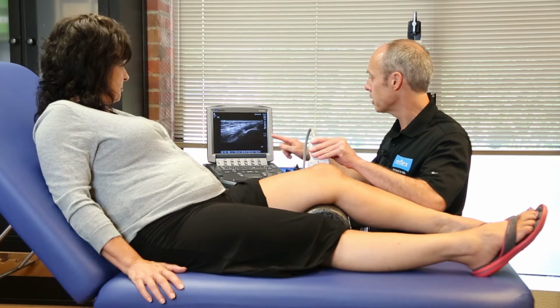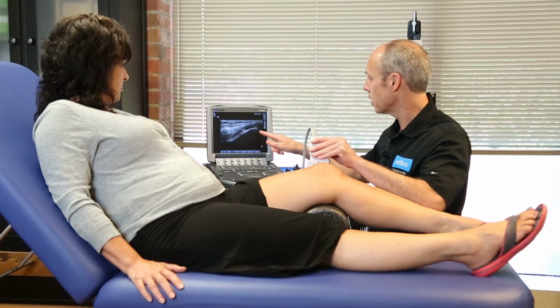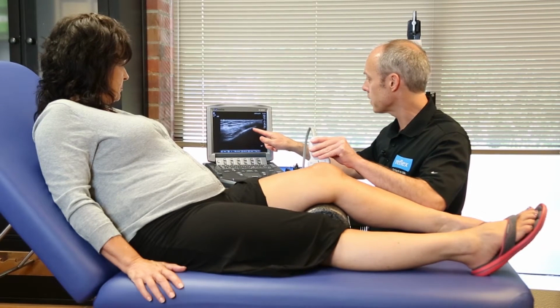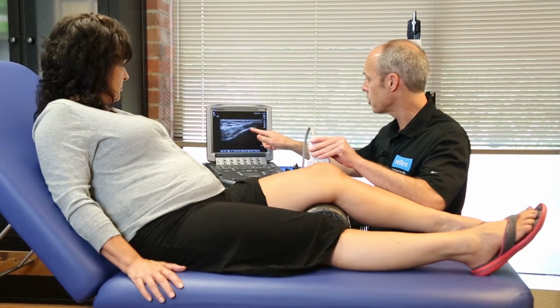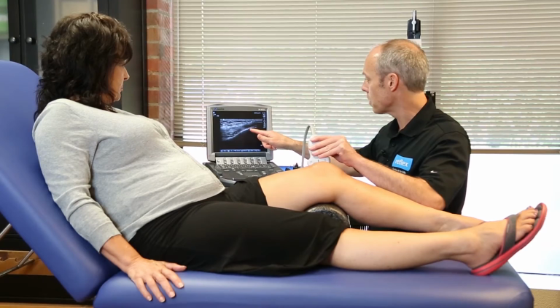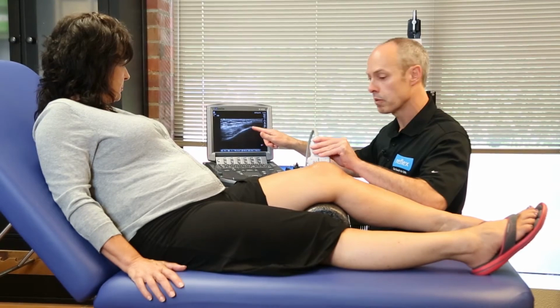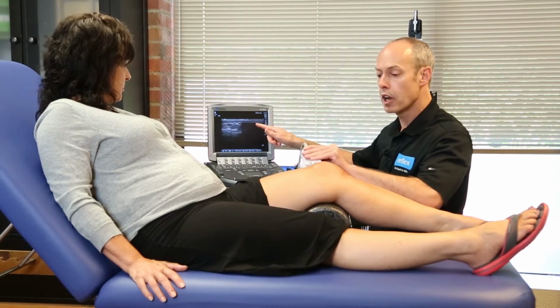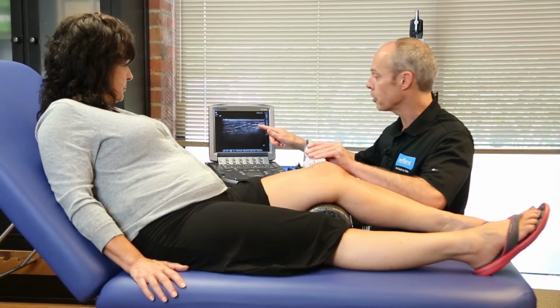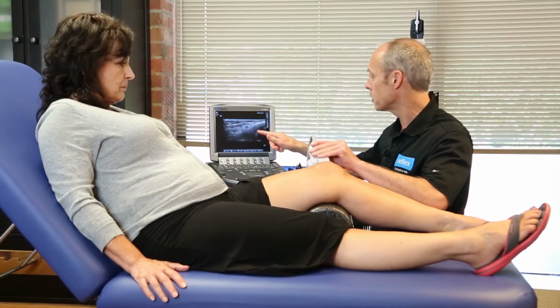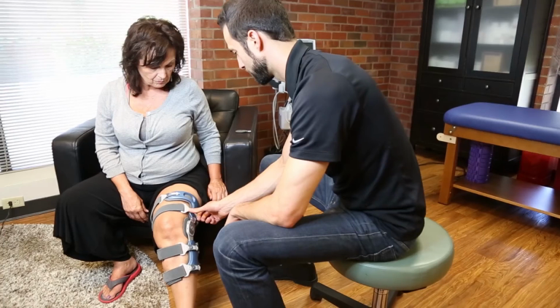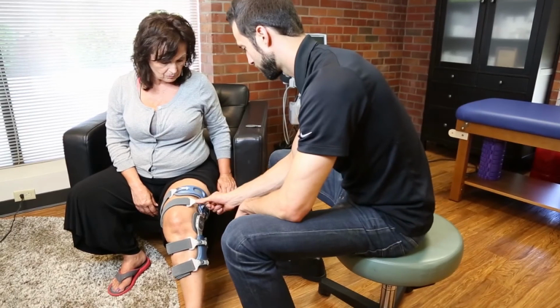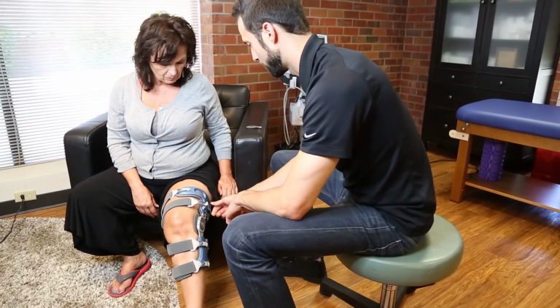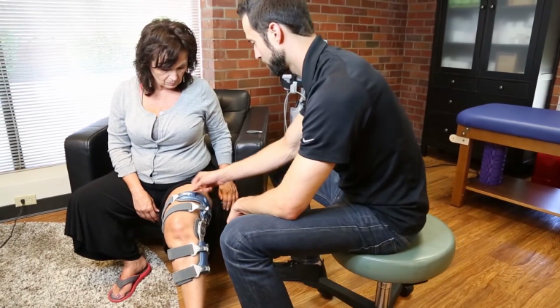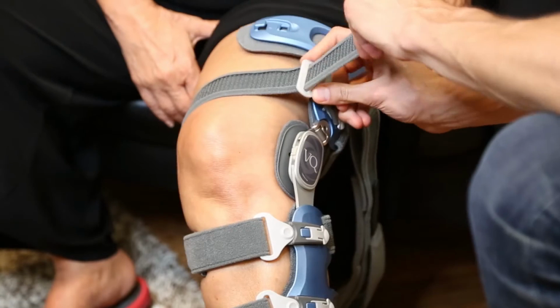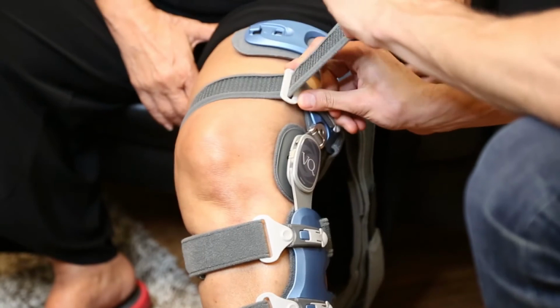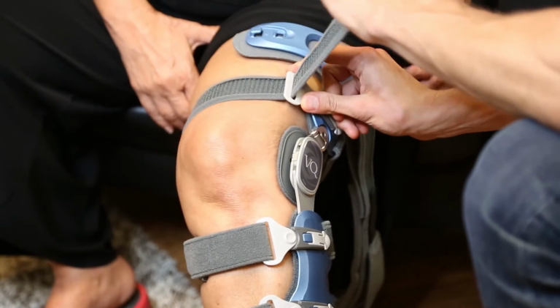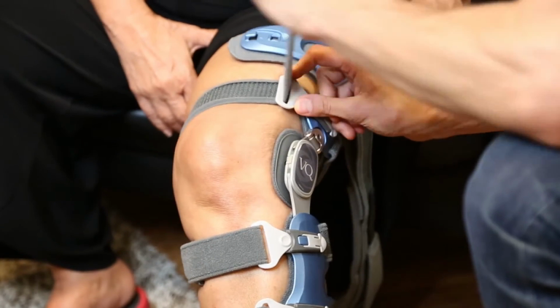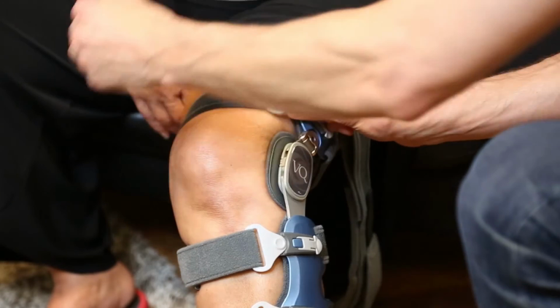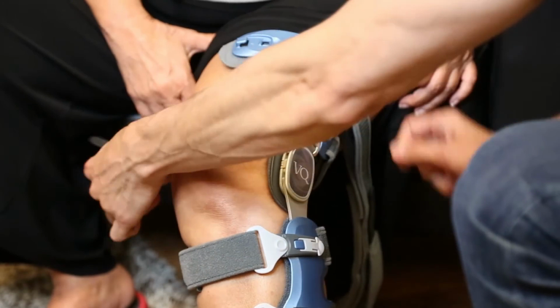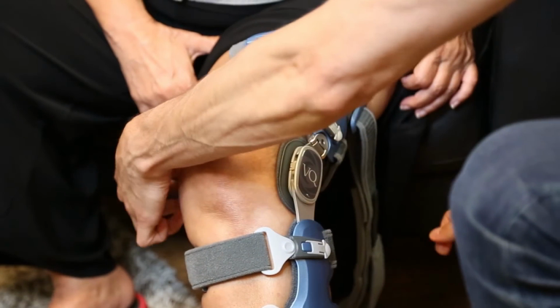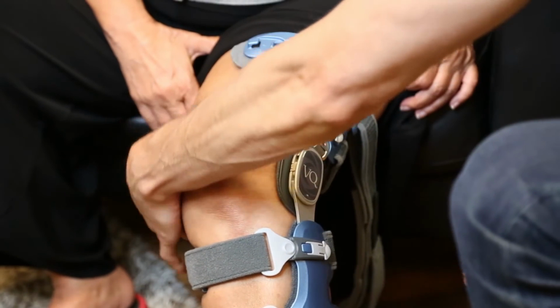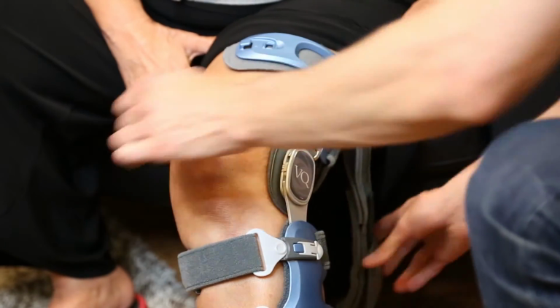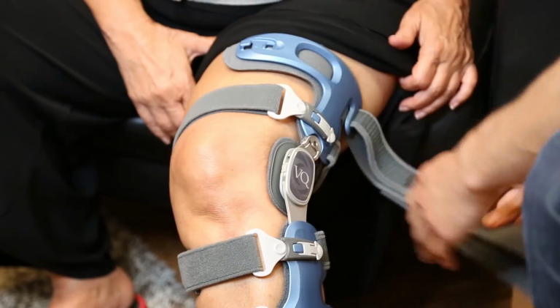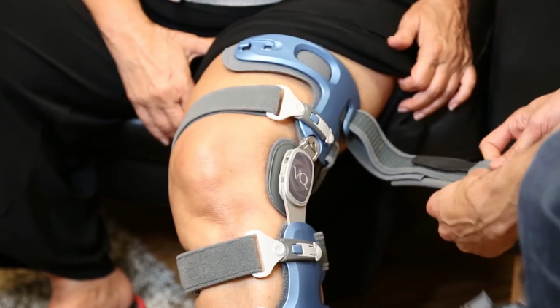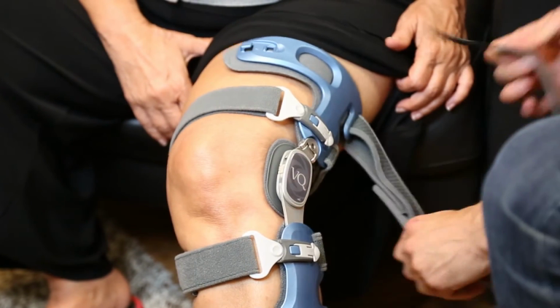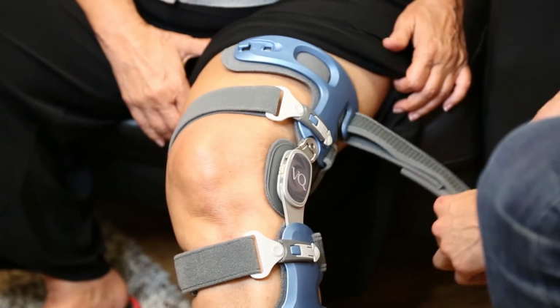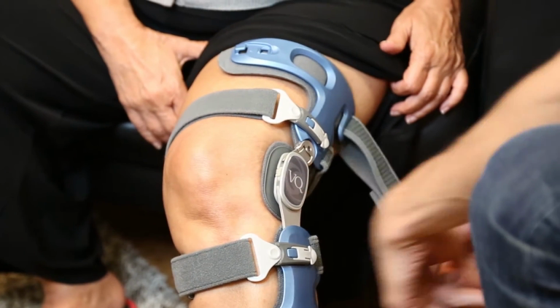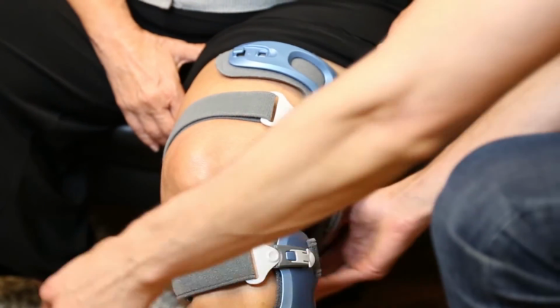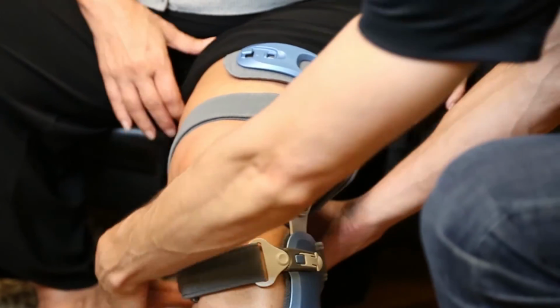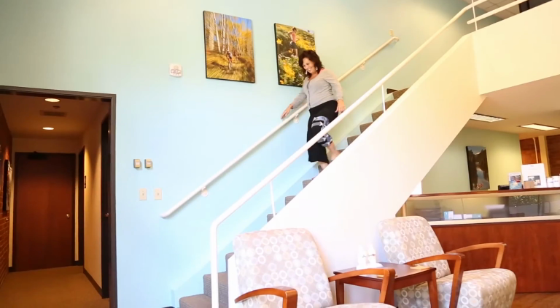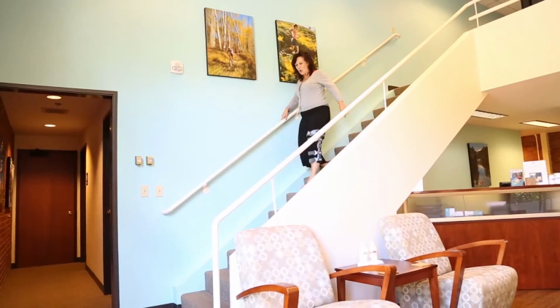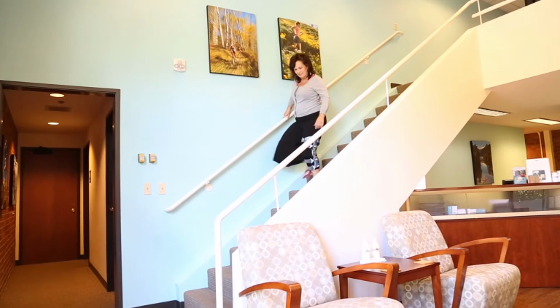When medically necessary, Reflex physicians may recommend an offloading knee brace to provide joint support and to reduce pain. This lightweight device promotes proper gait mechanics.